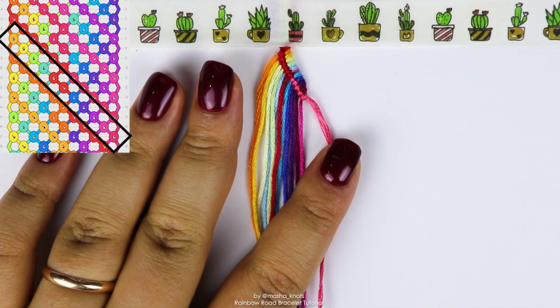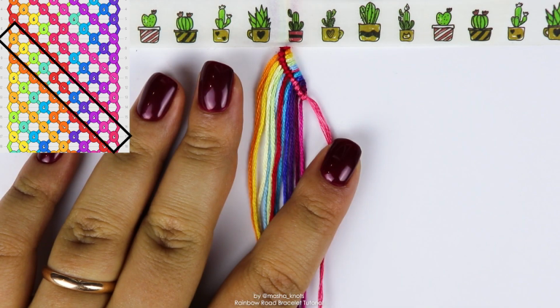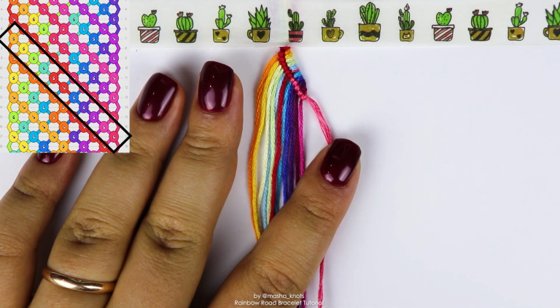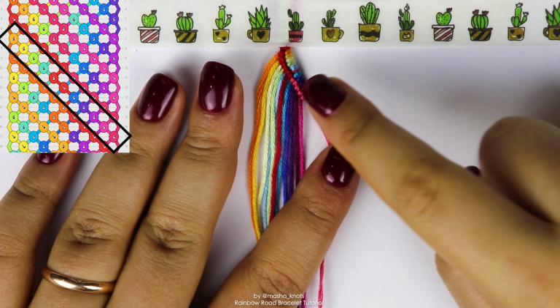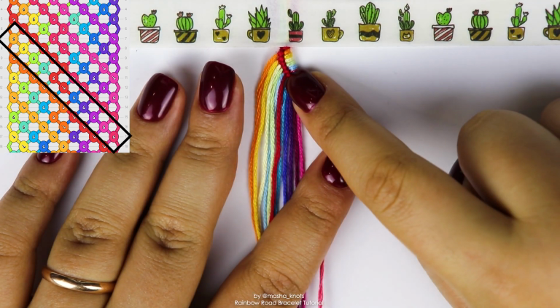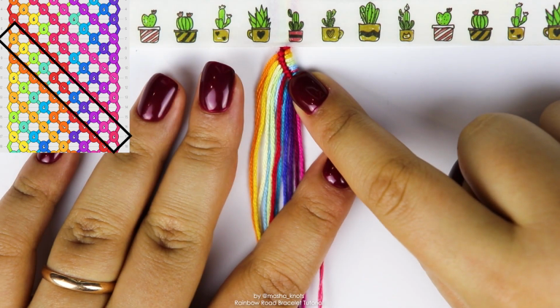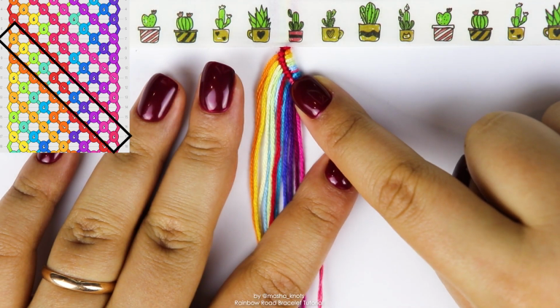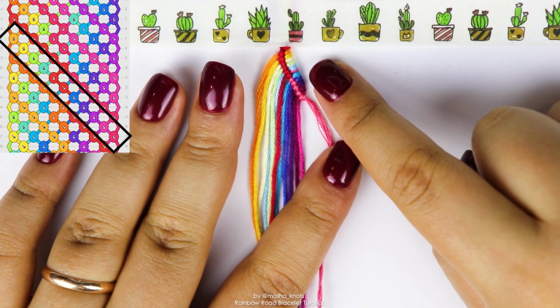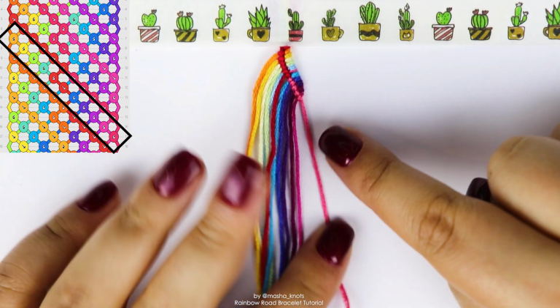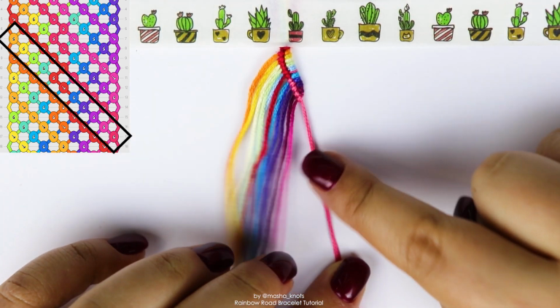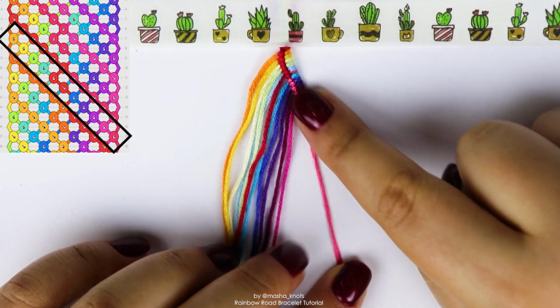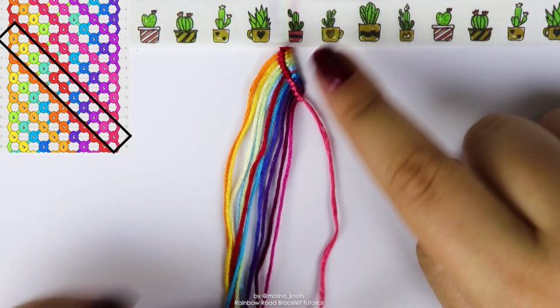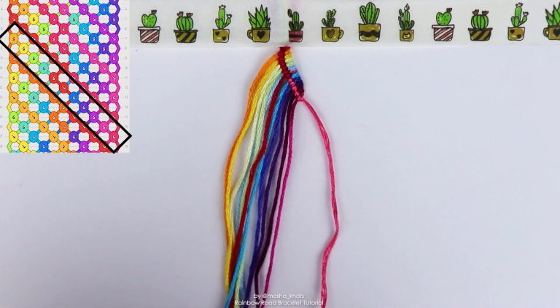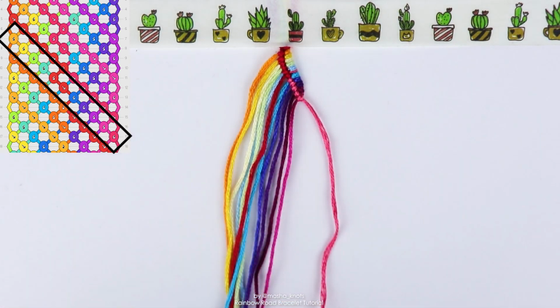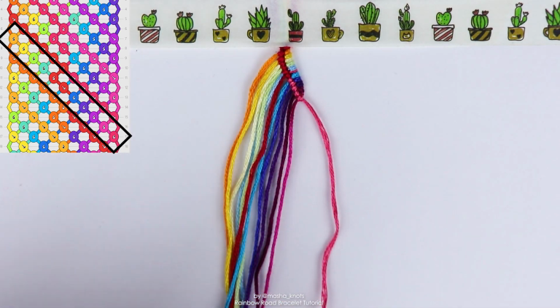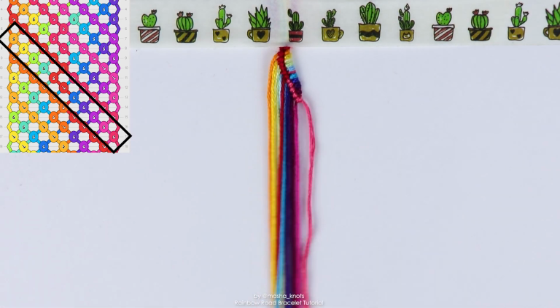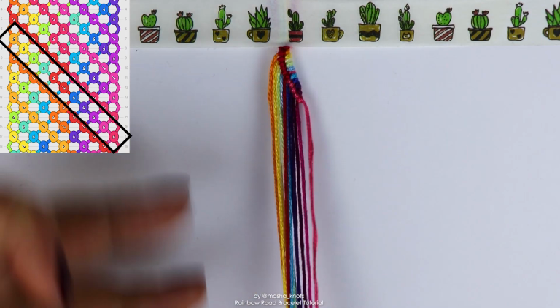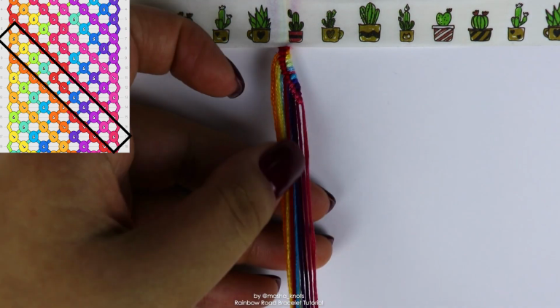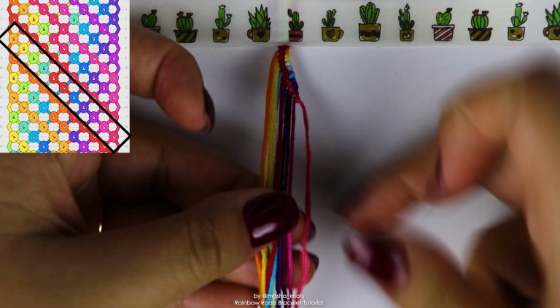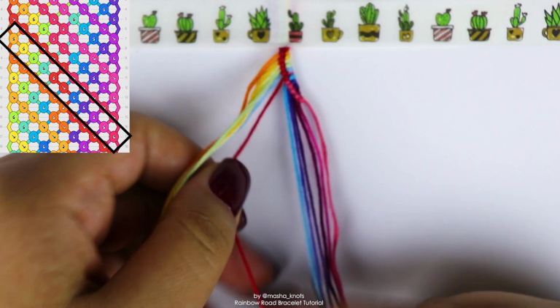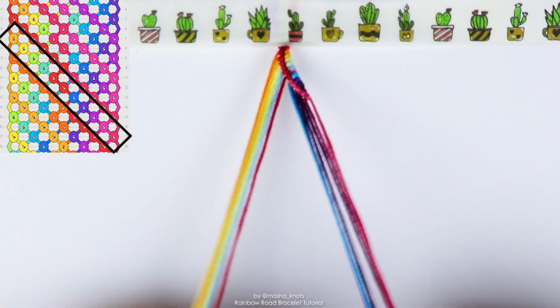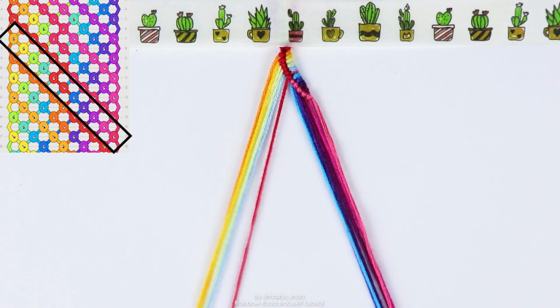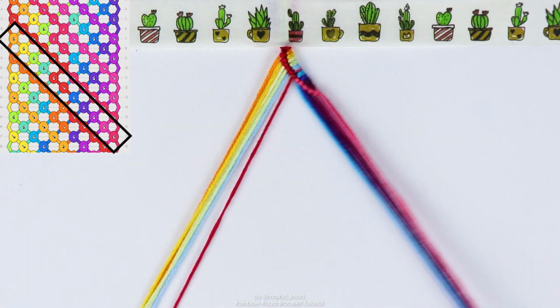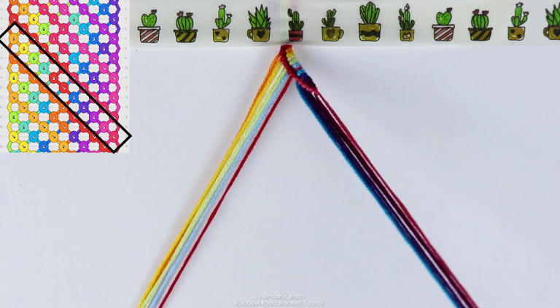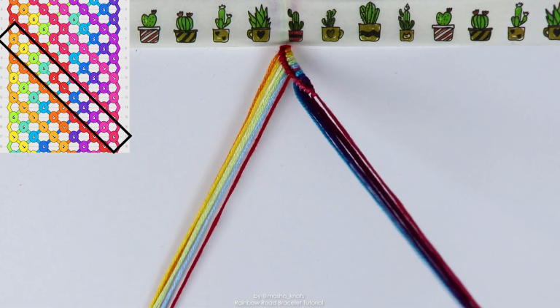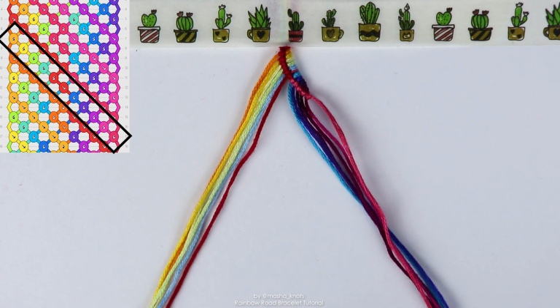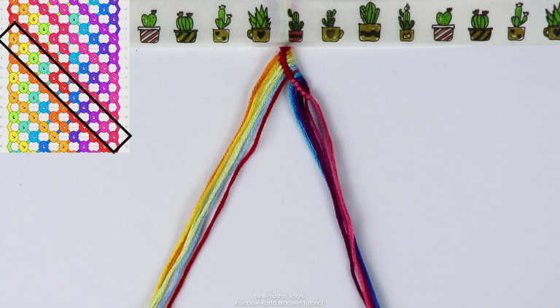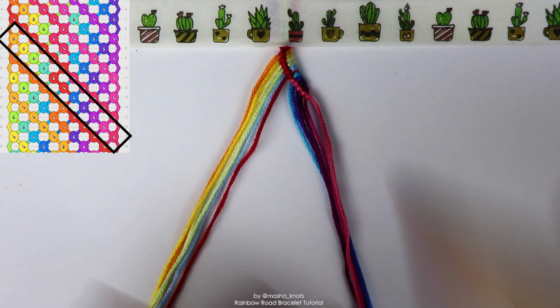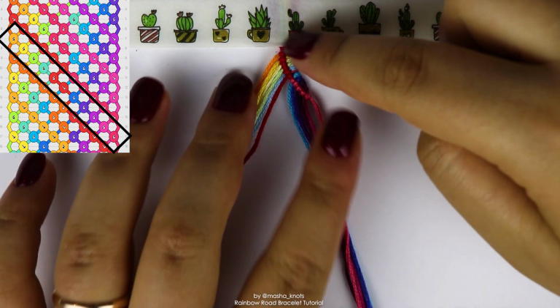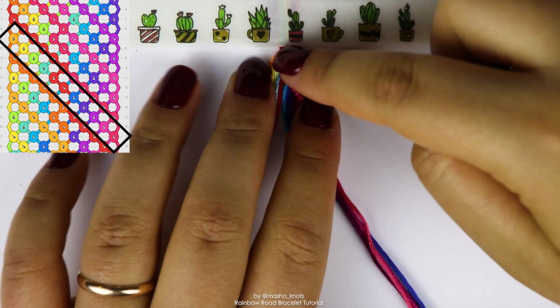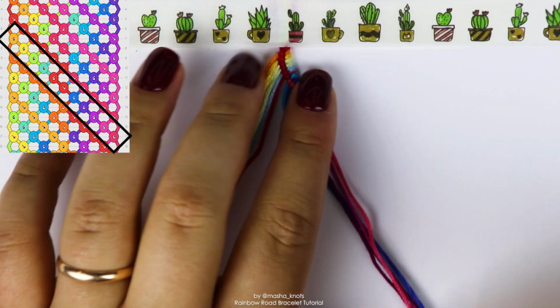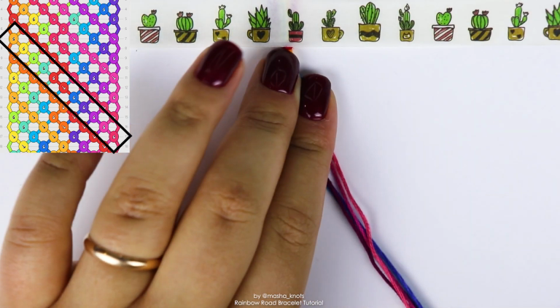So we have to make sure that we are focused on that string that's in the middle. Before, it was this pink string, the one that kind of was different from the gradient. Now it's the red string. It should be quite easy for you to keep track of which string it is, because that would be the last string that you were working with with the previous row.